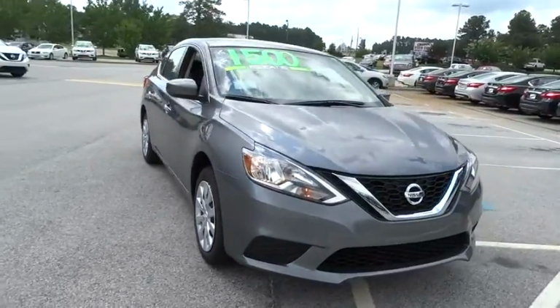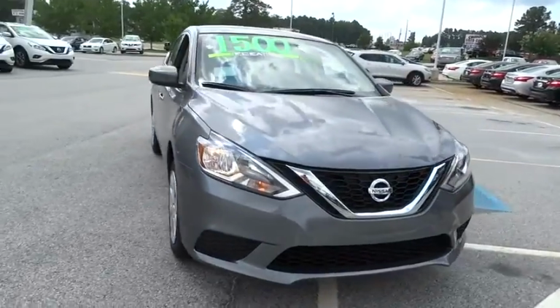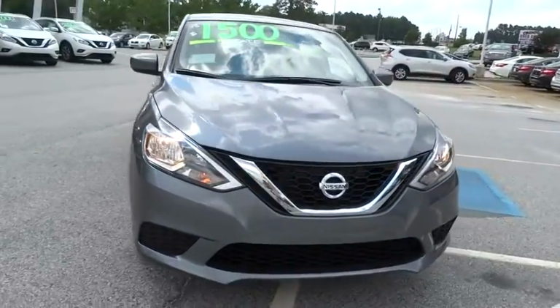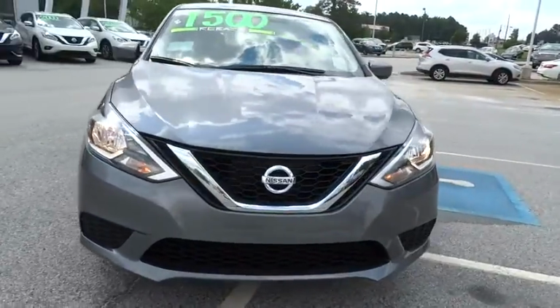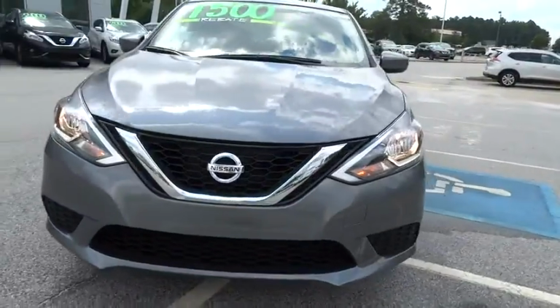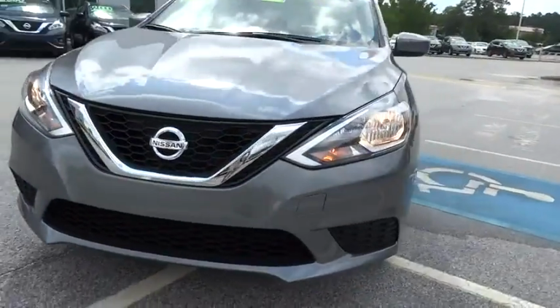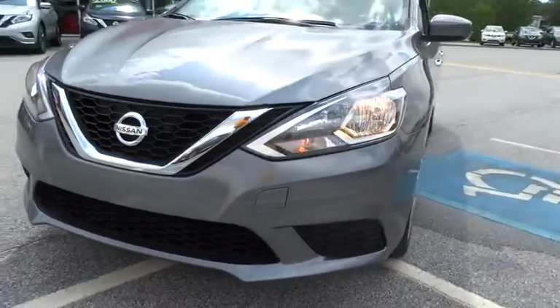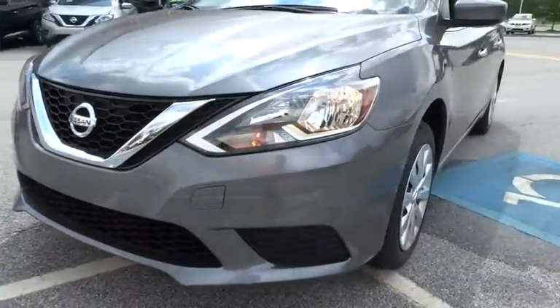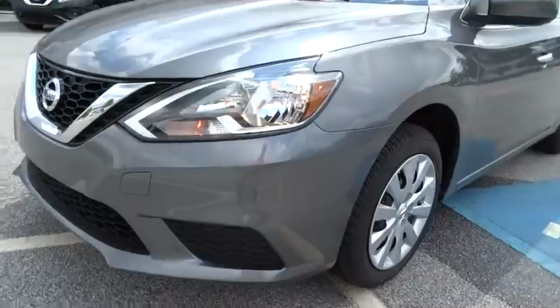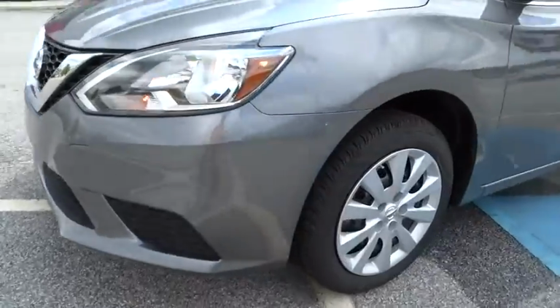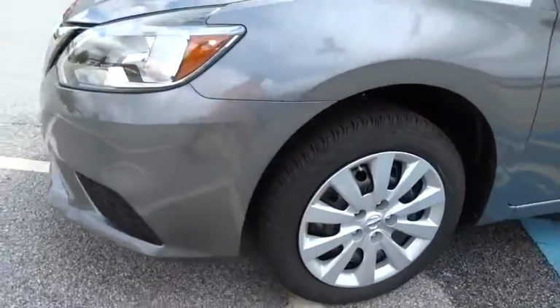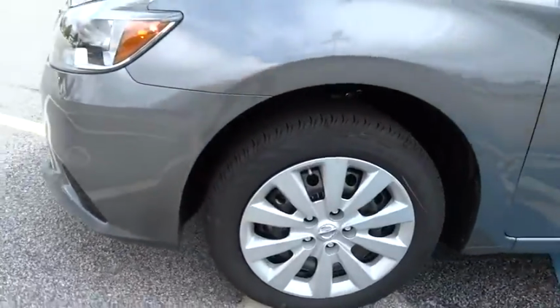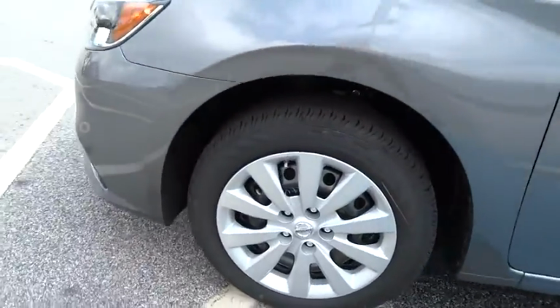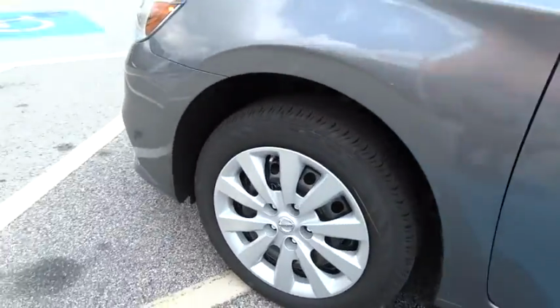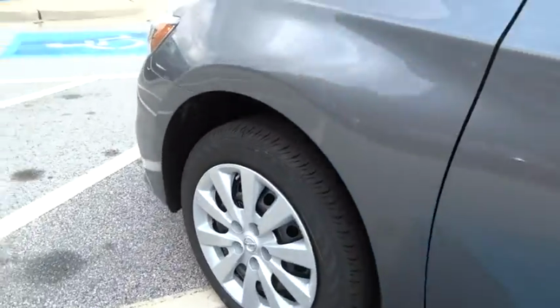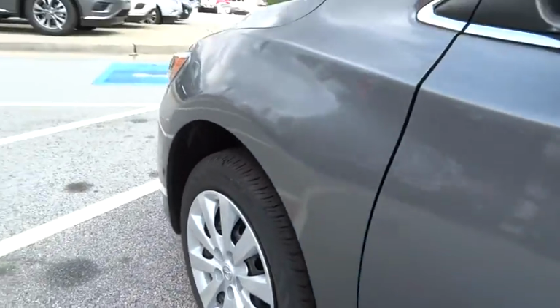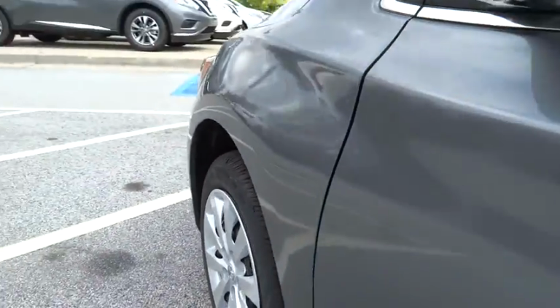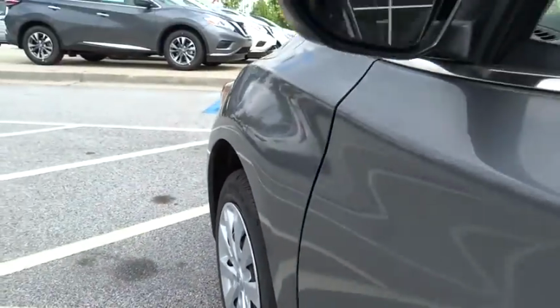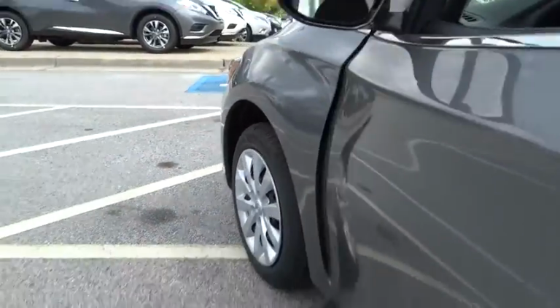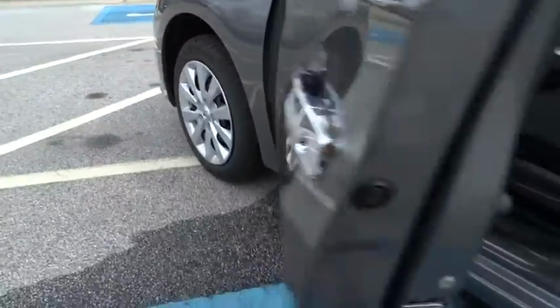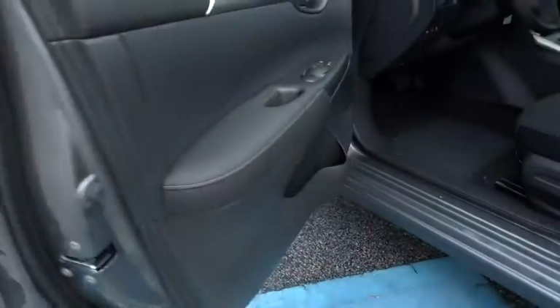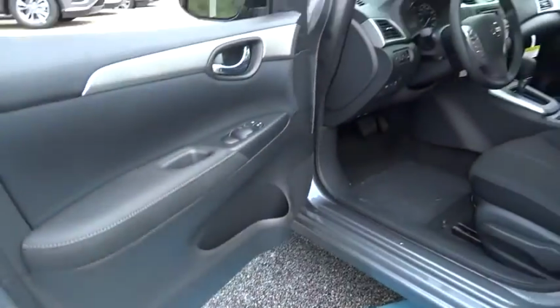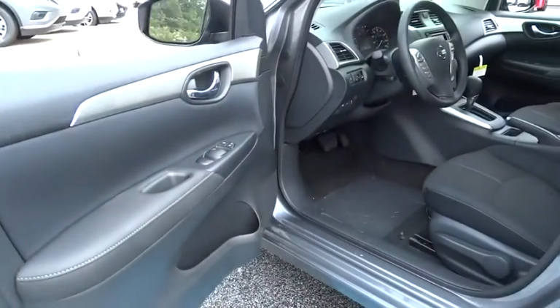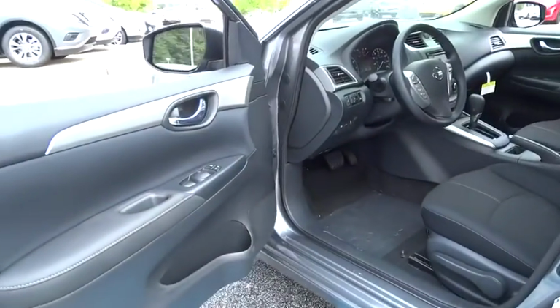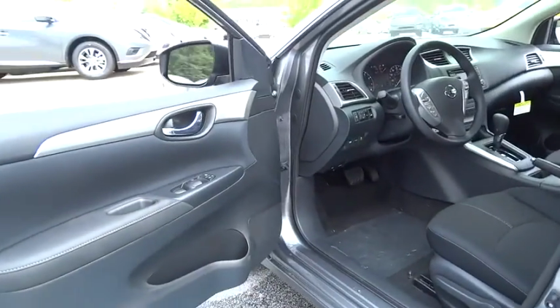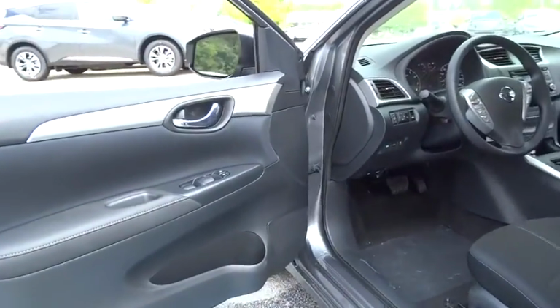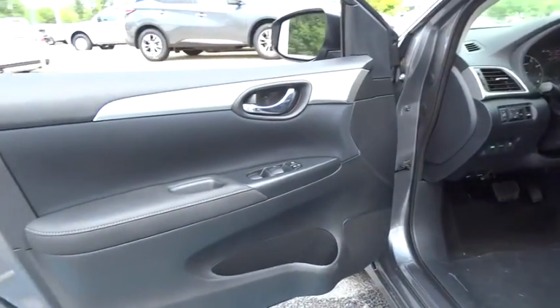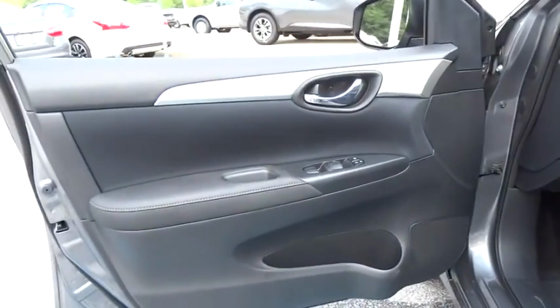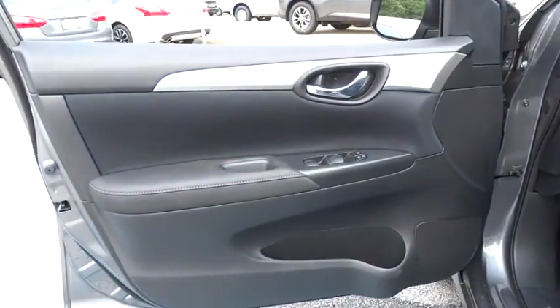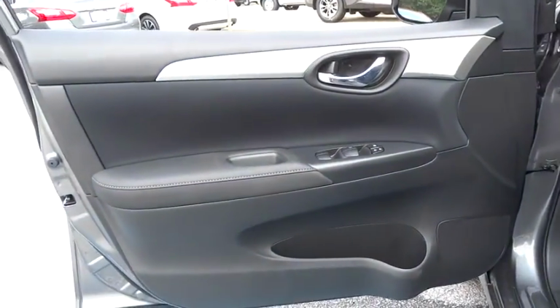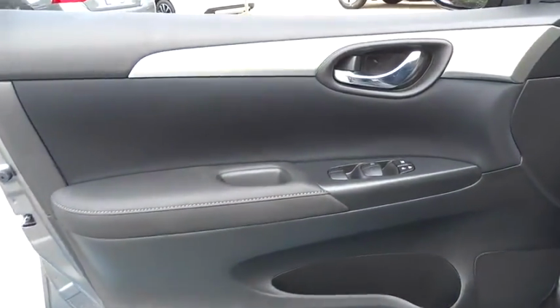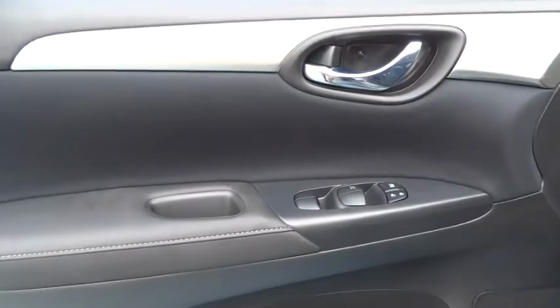Front wheel drive, AM-FM stereo radio, MP3 player, bucket seats, CD player, trip computer, power windows, passenger airbag, child safety locks. This vehicle offers reliability and good looks at a great price.